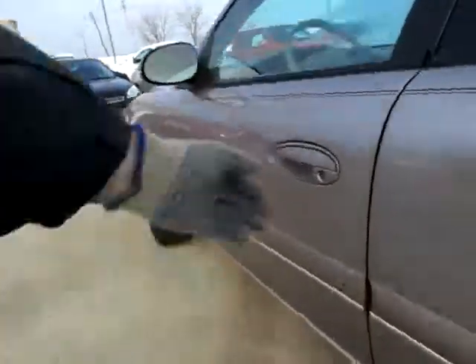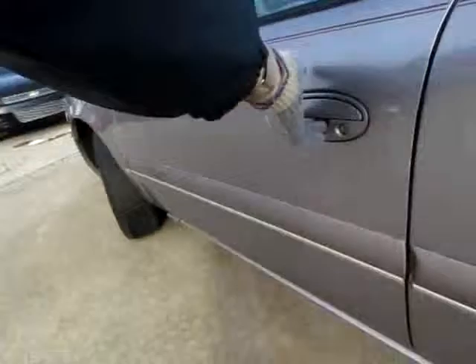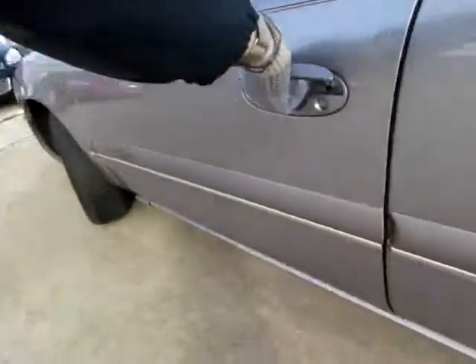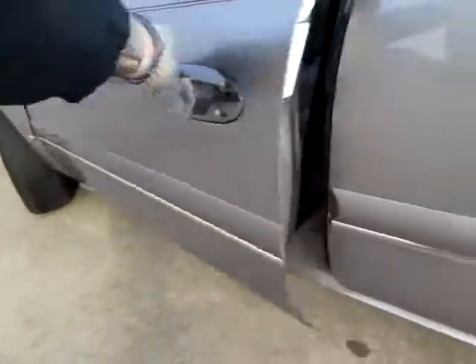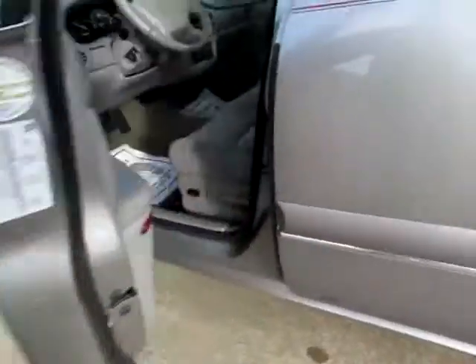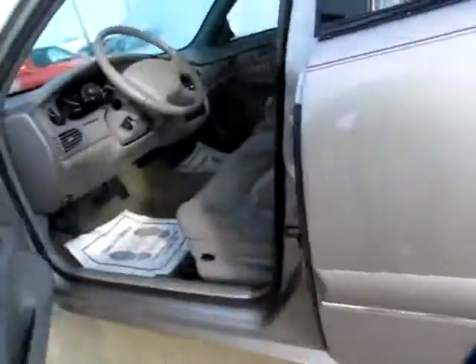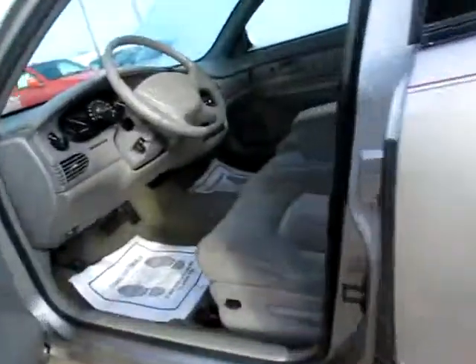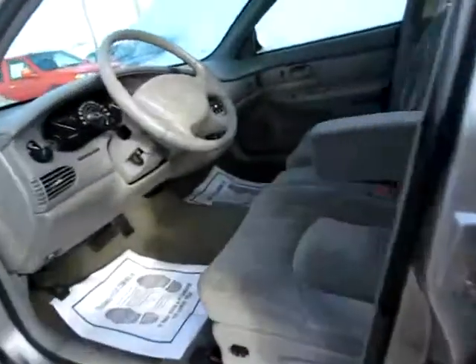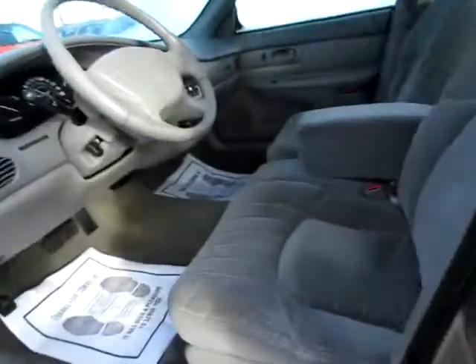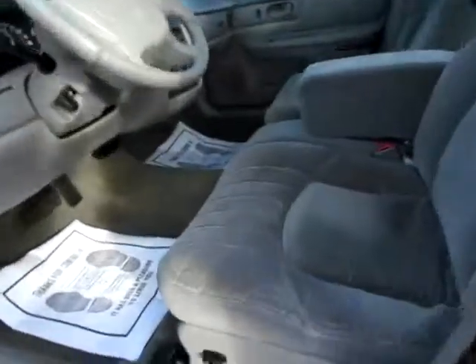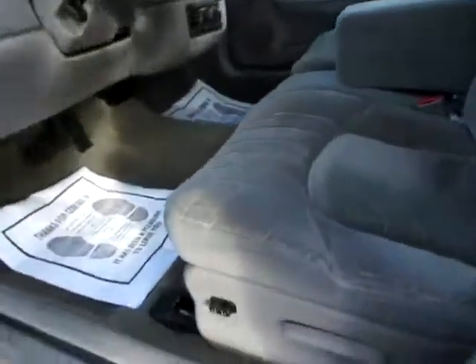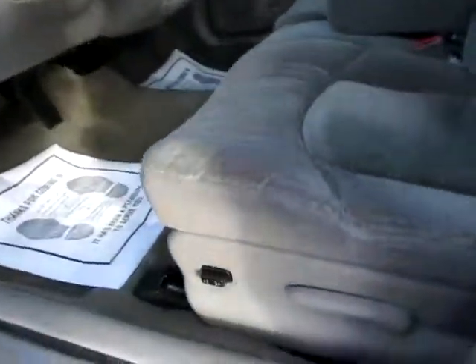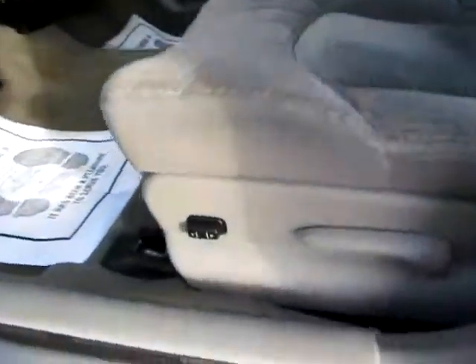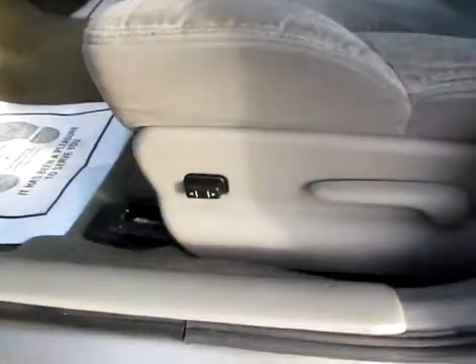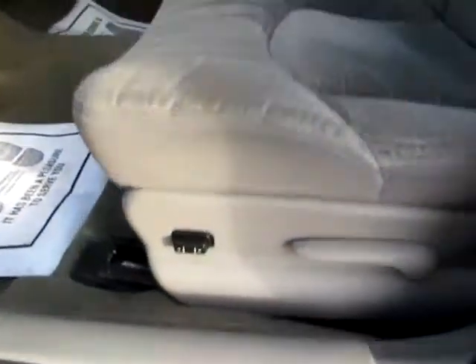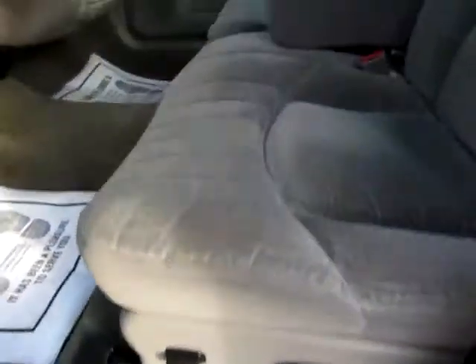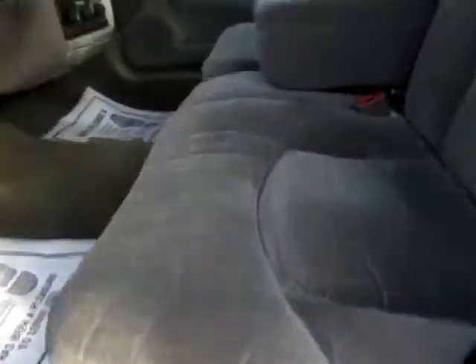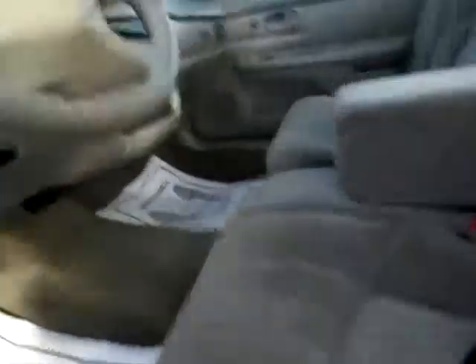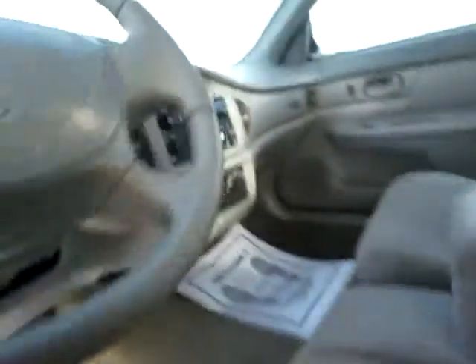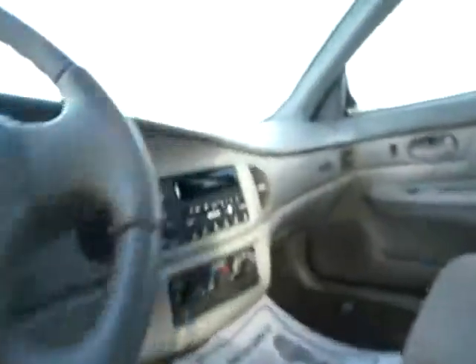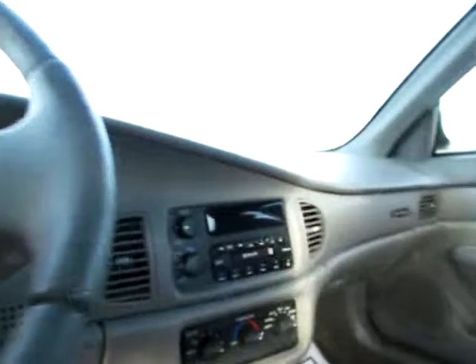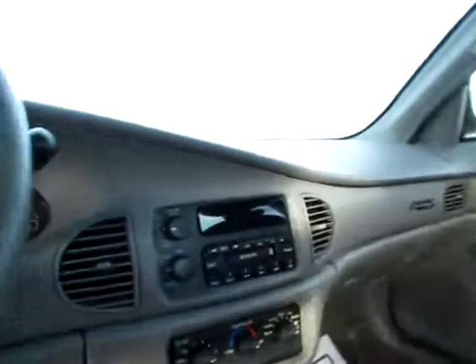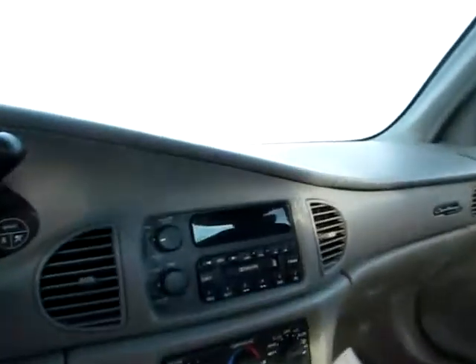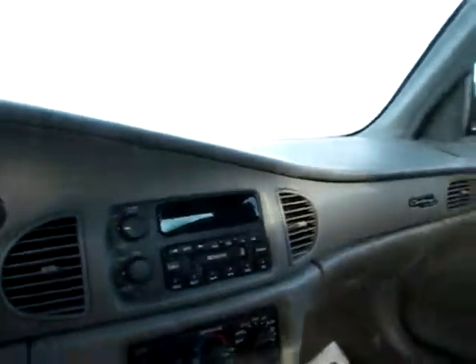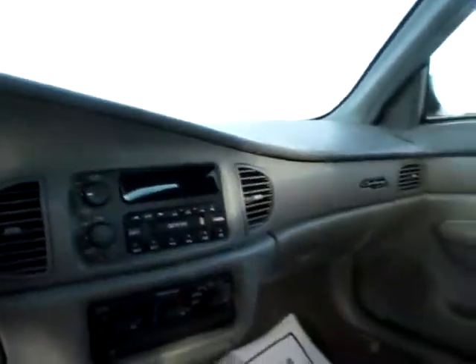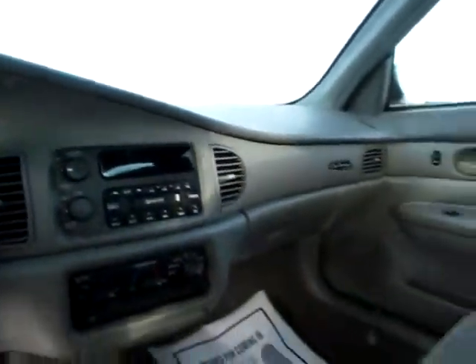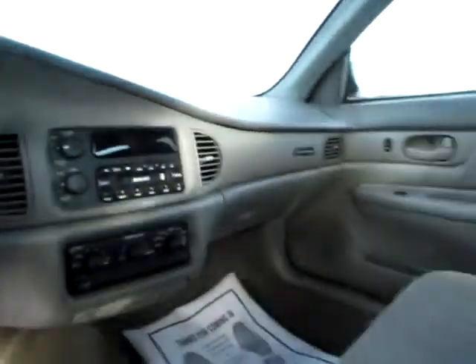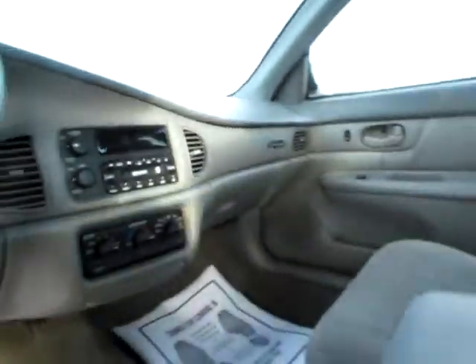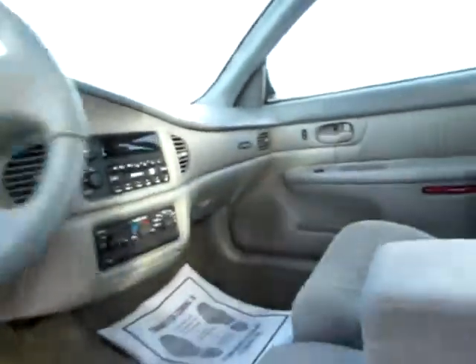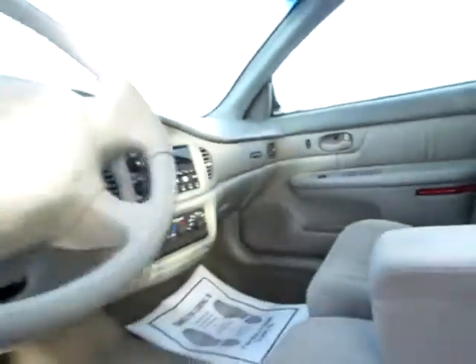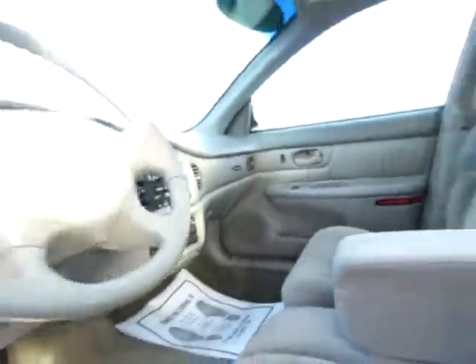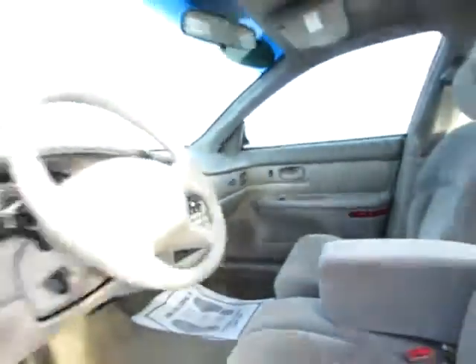Up front, we've got power seating and everything is ready to go on this Buick Century Custom.